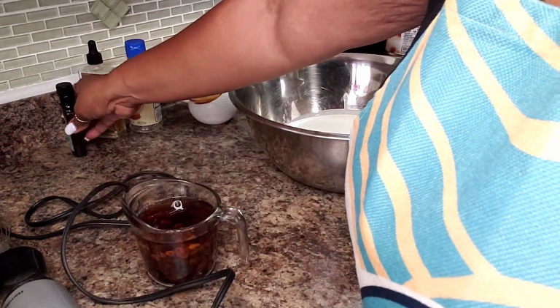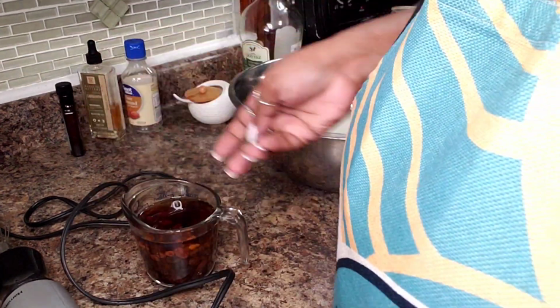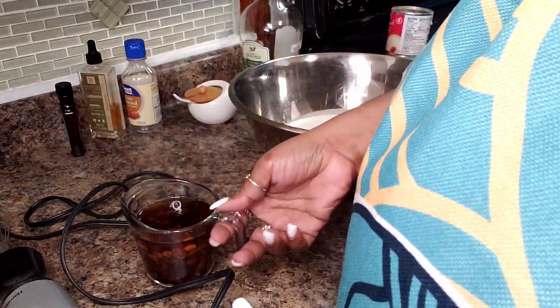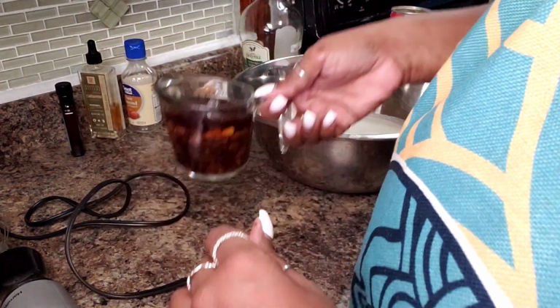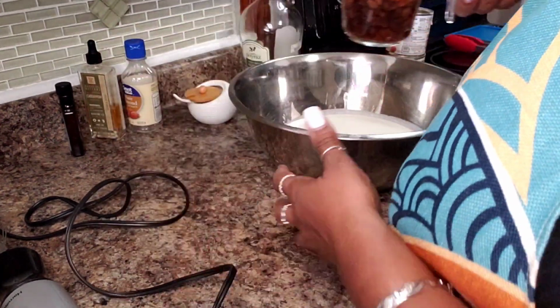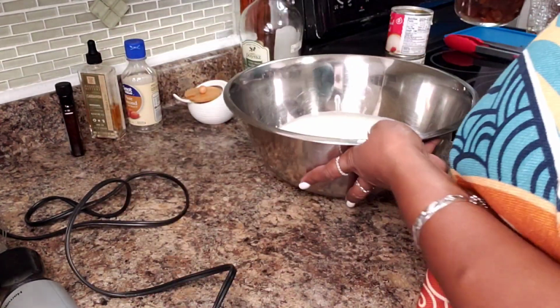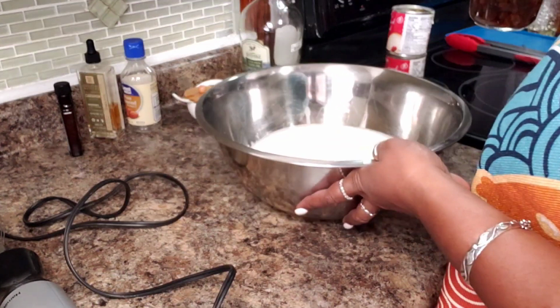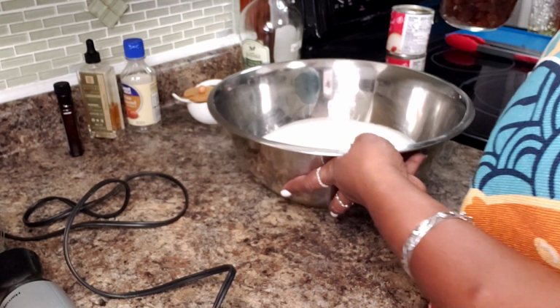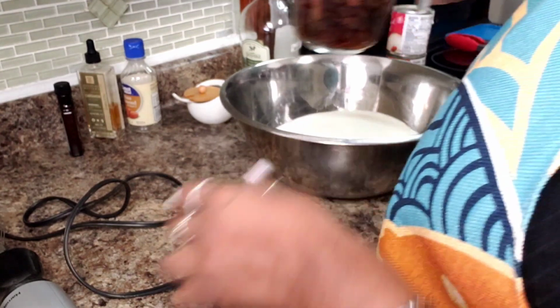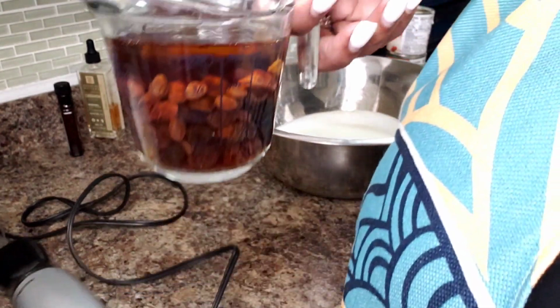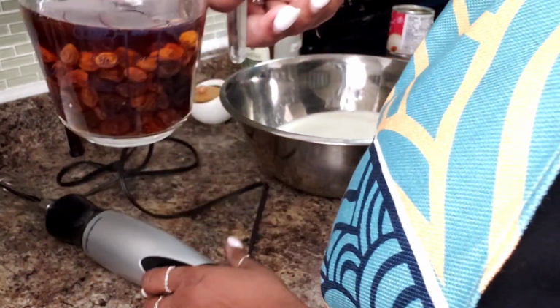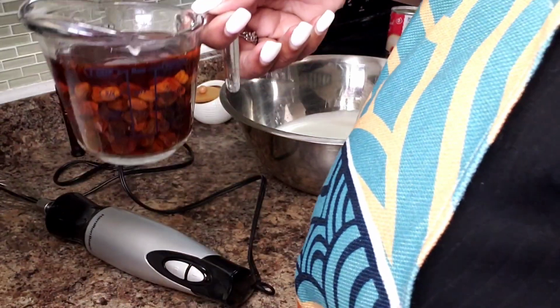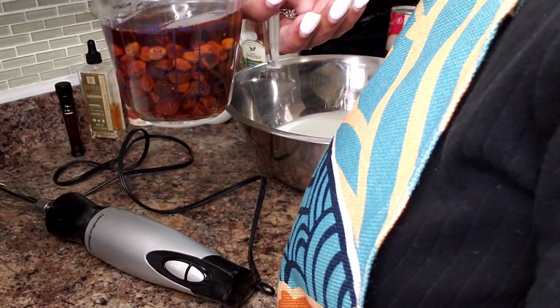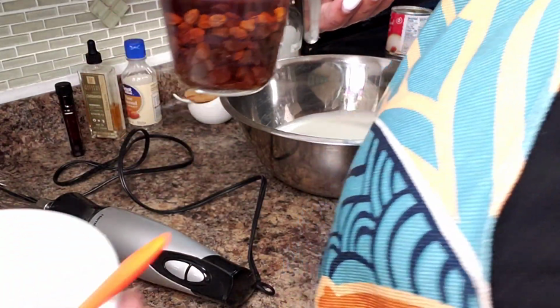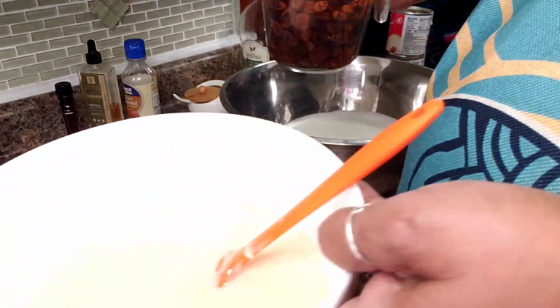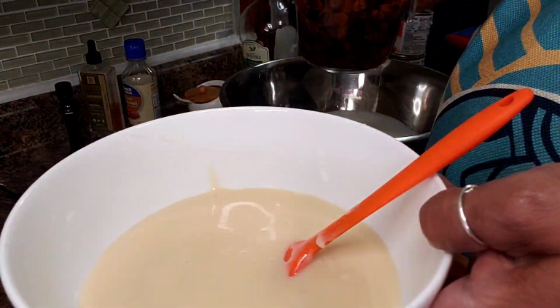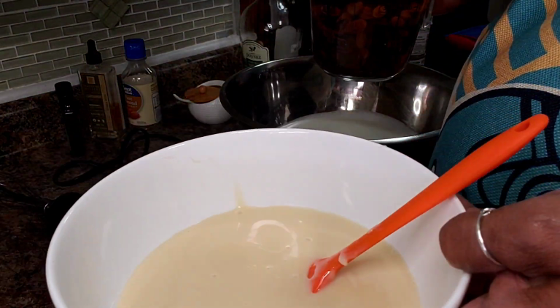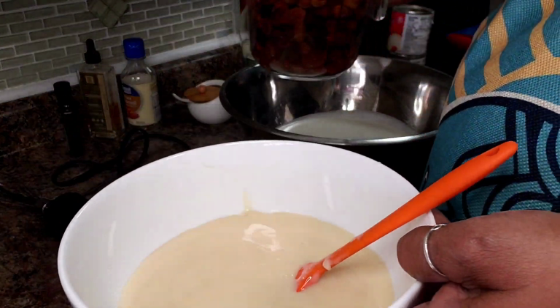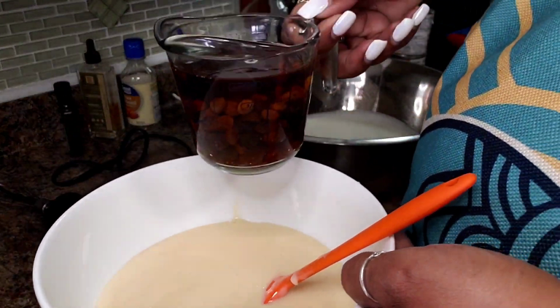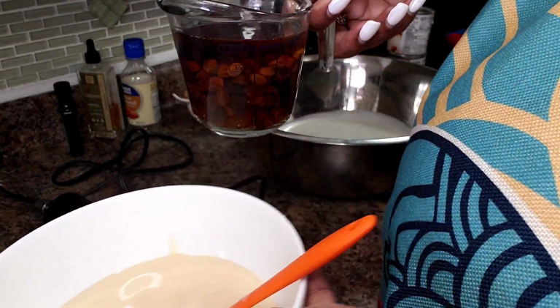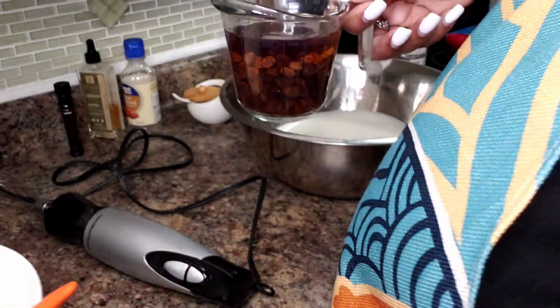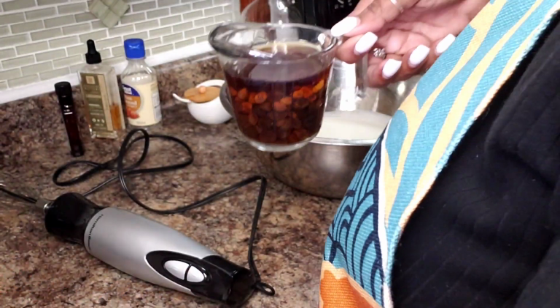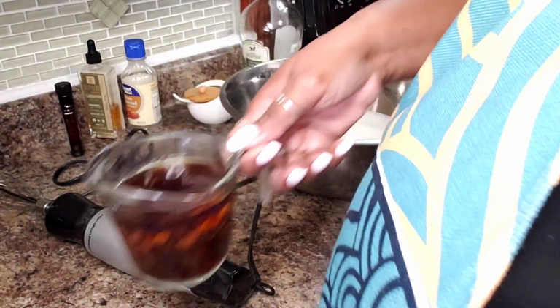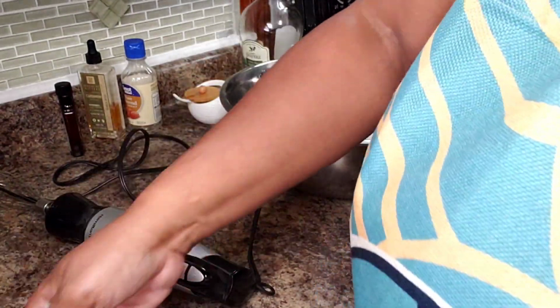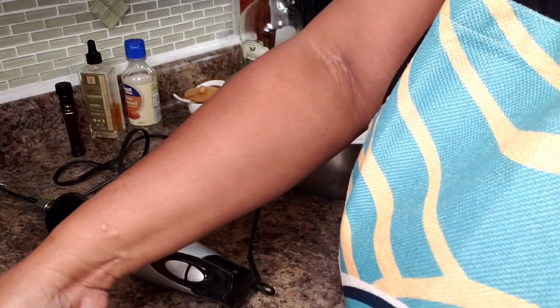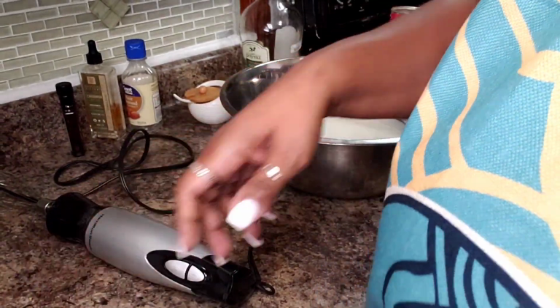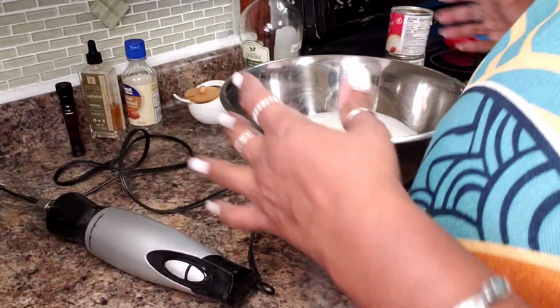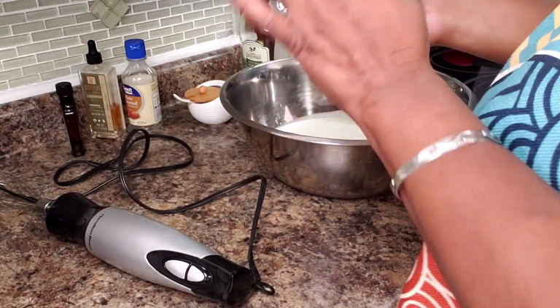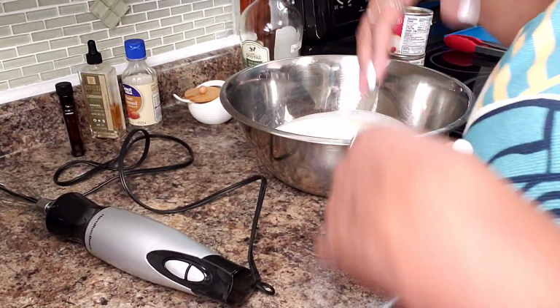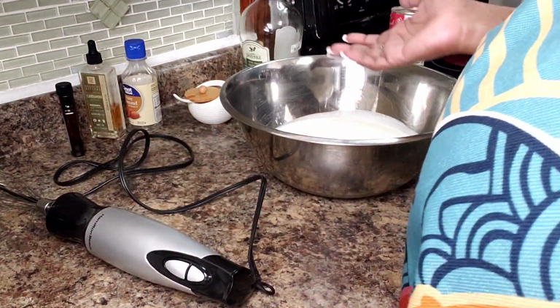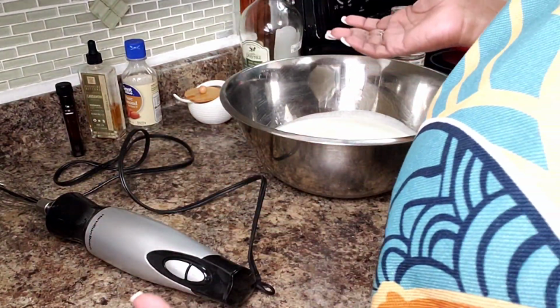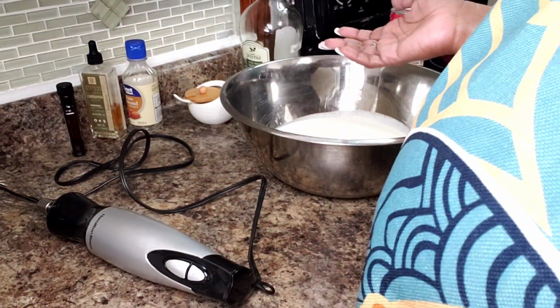So what I'm going to do is fluff this up, add it to my condensed milk and get it combined. And simply, when we're done with that, mix them together and into the freezer. That's it.